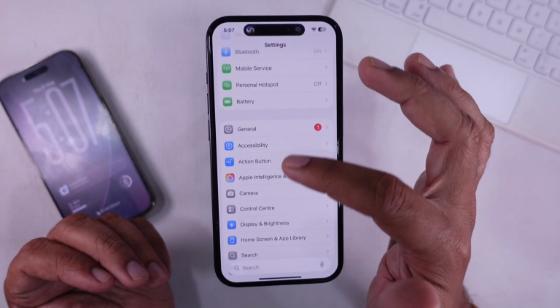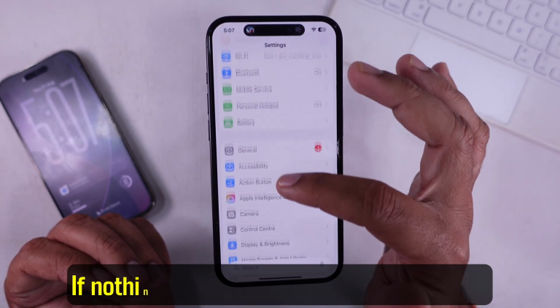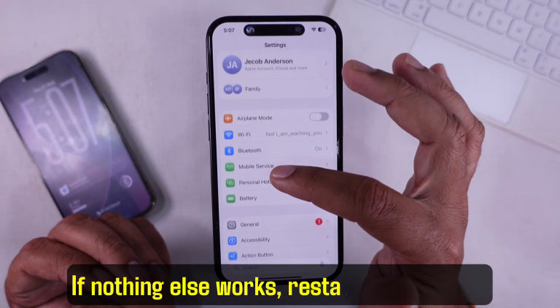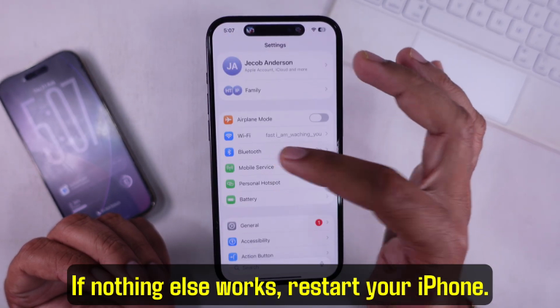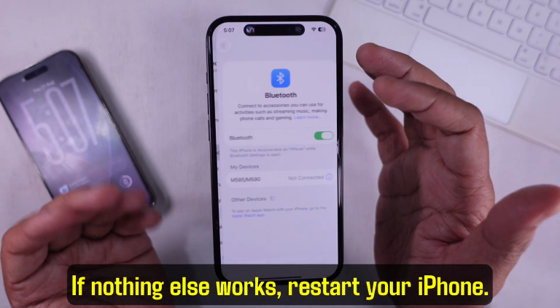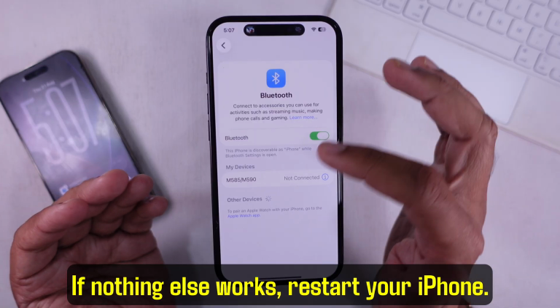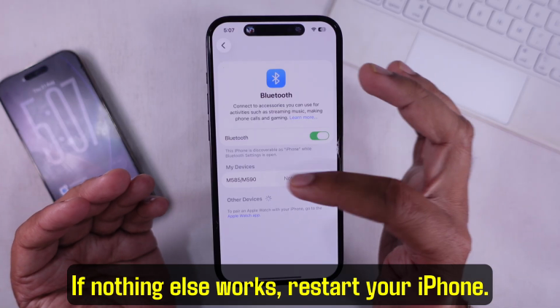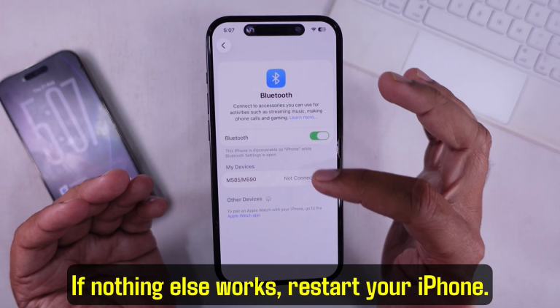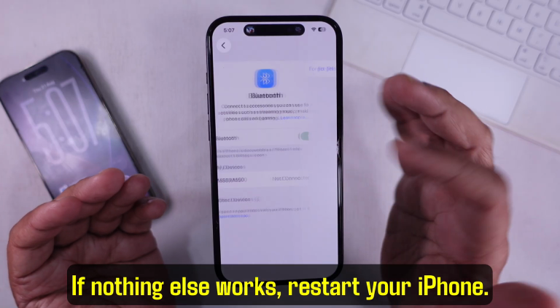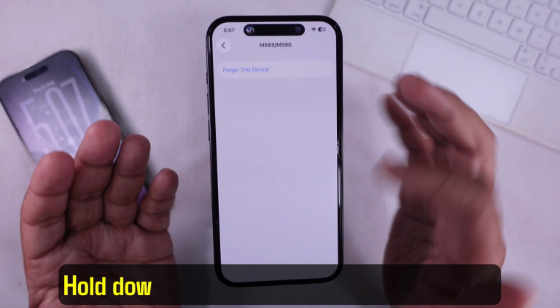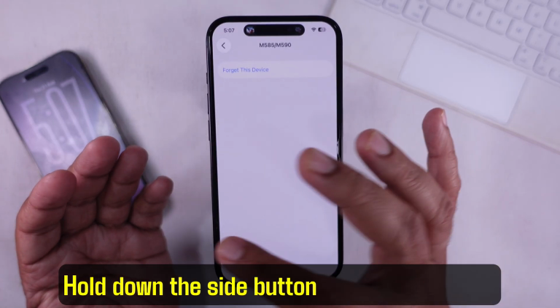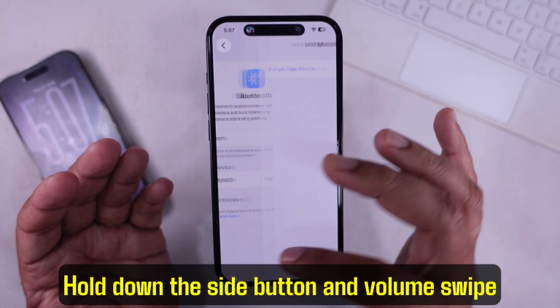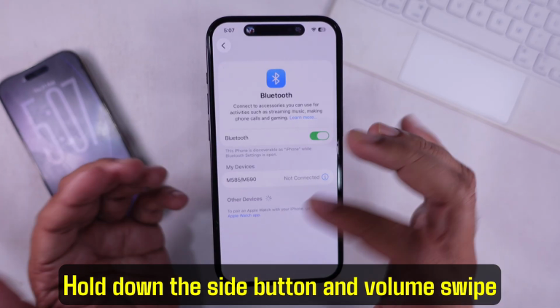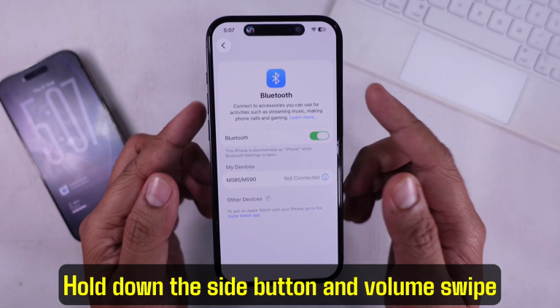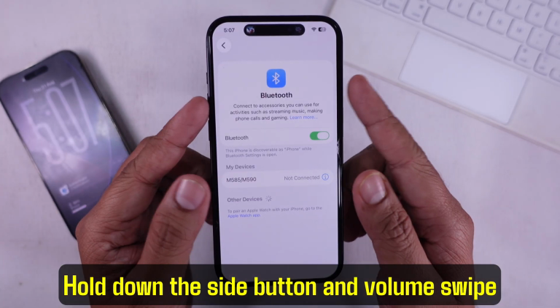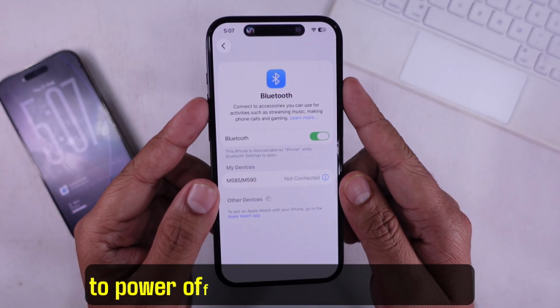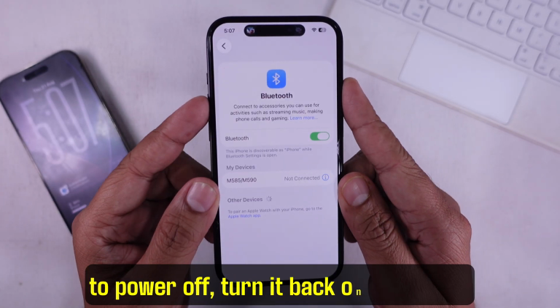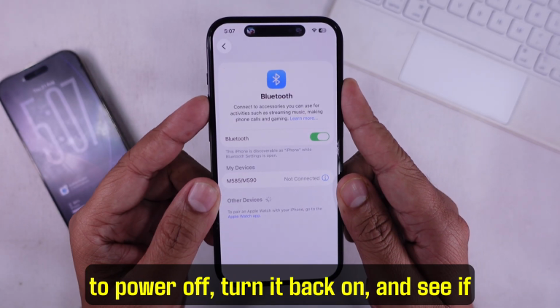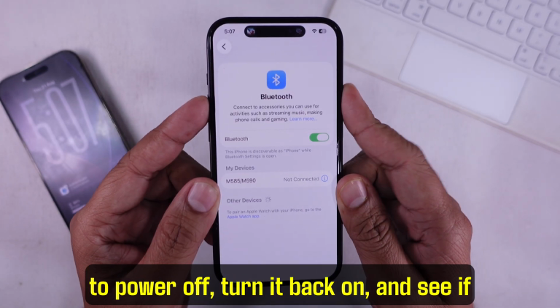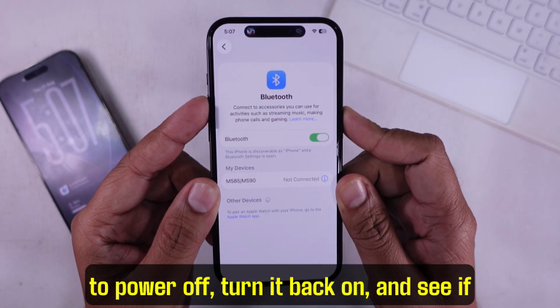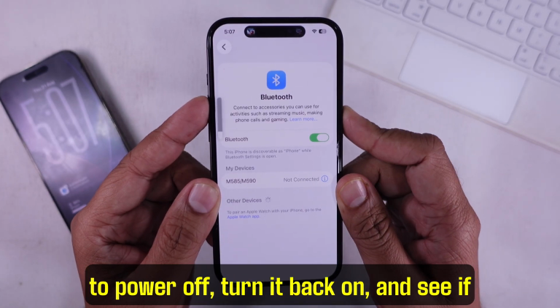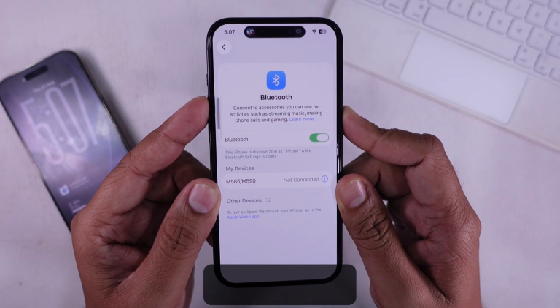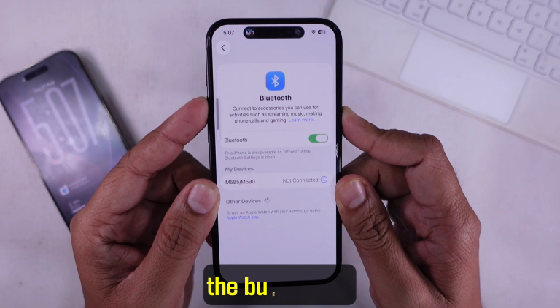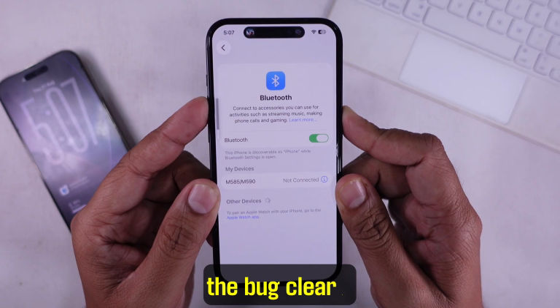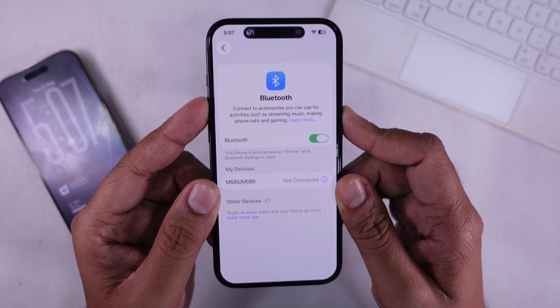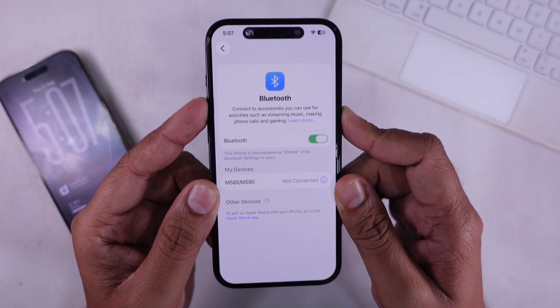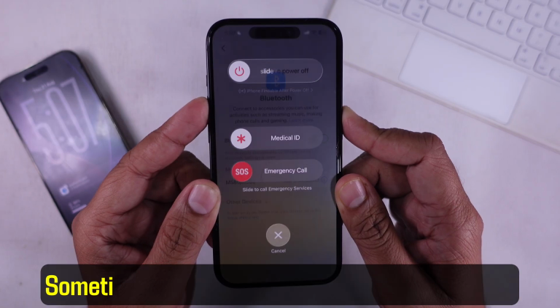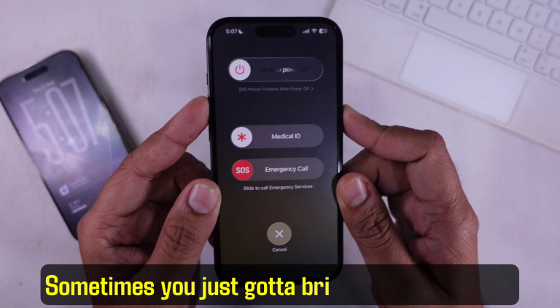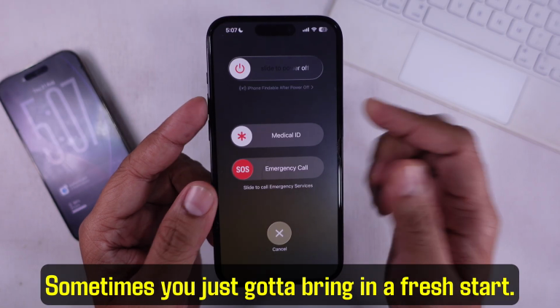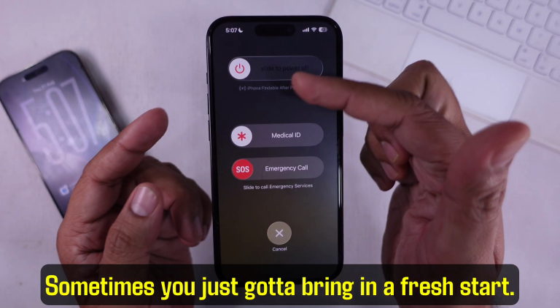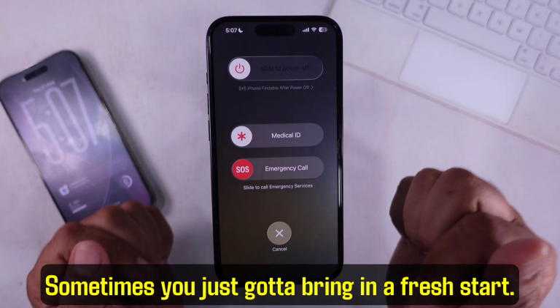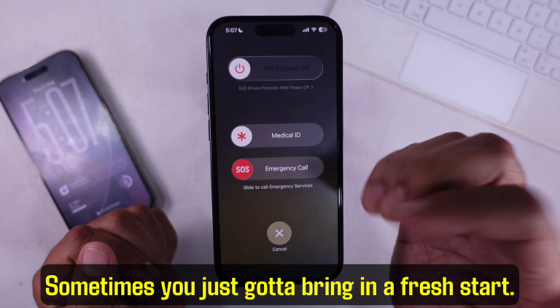If nothing else works, restart your iPhone. Hold down the side button and volume, swipe to power off, turn it back on, and see if the bug clears. Sometimes you just need a fresh start.